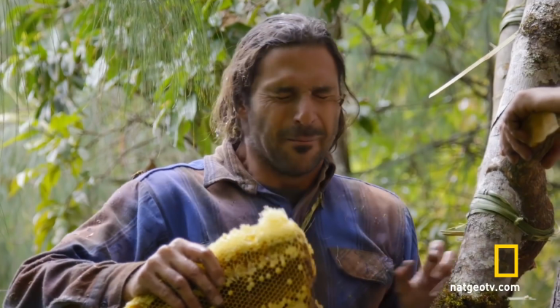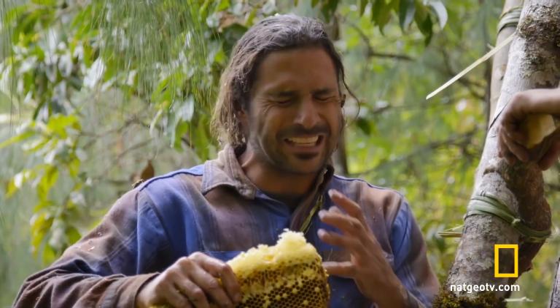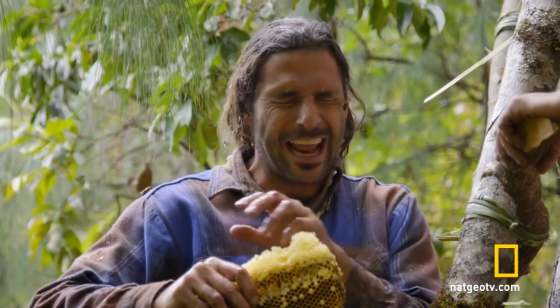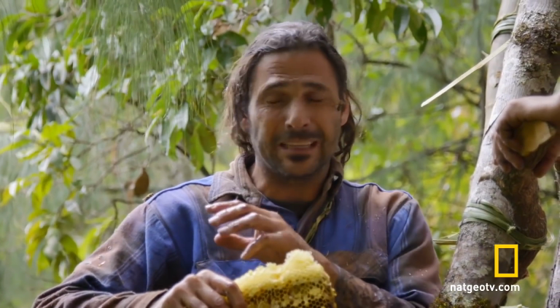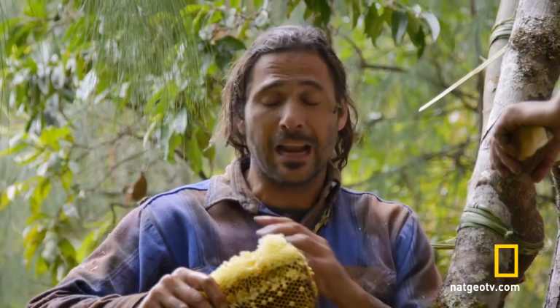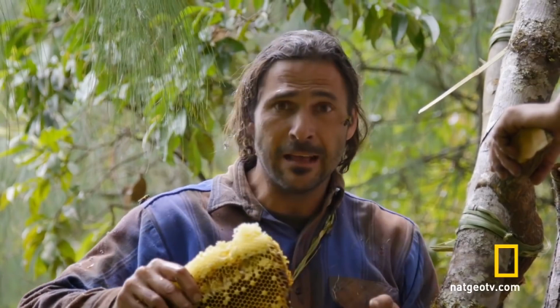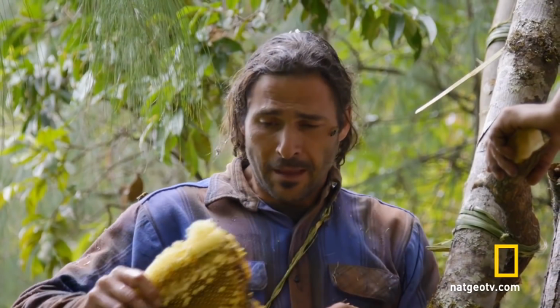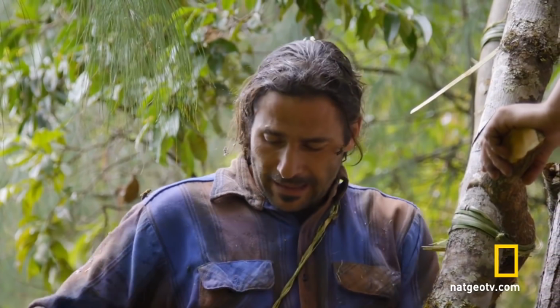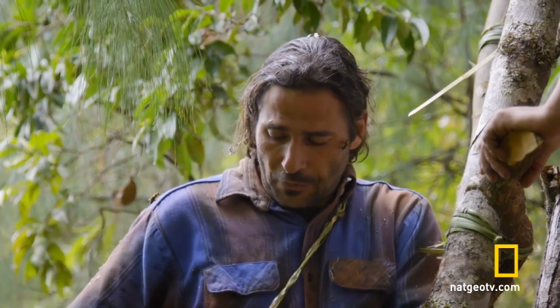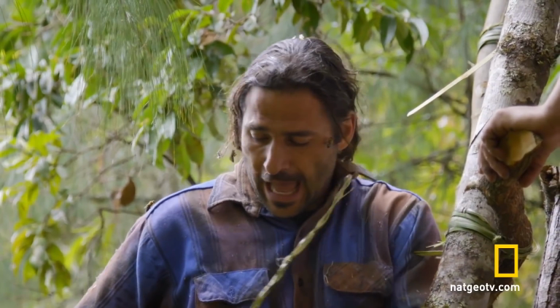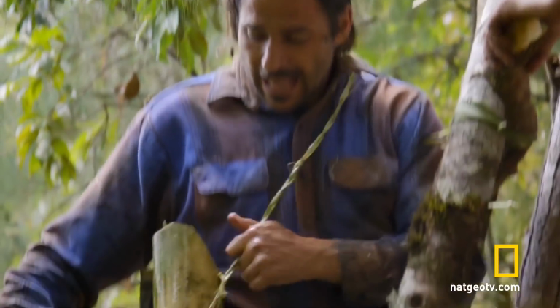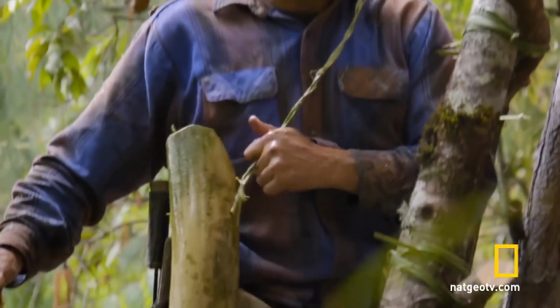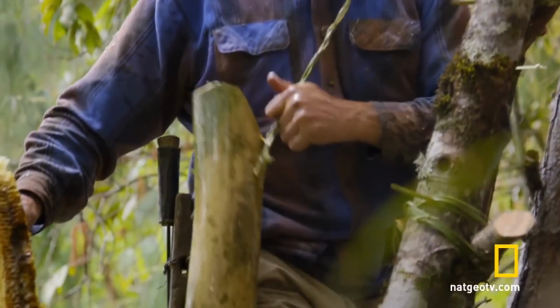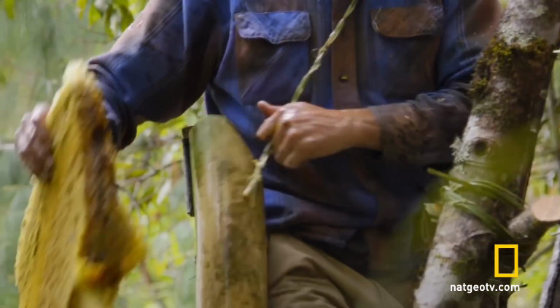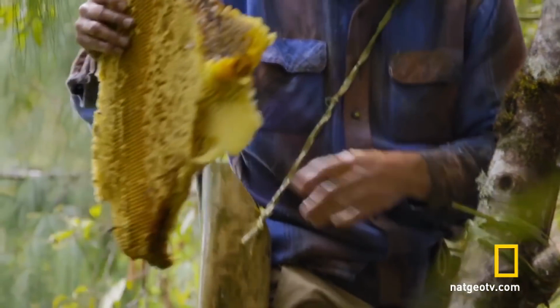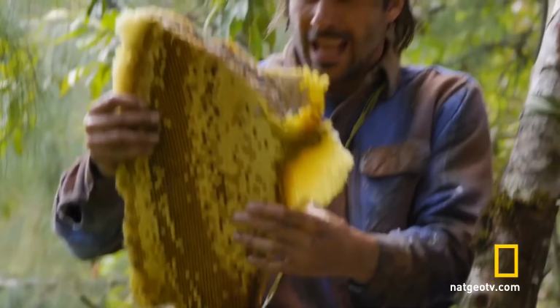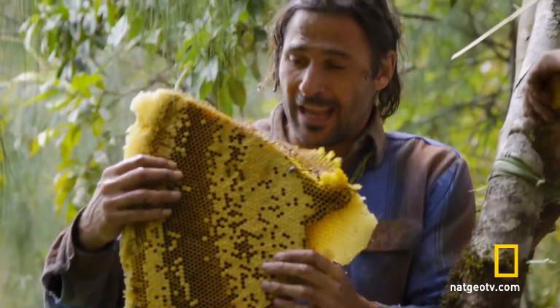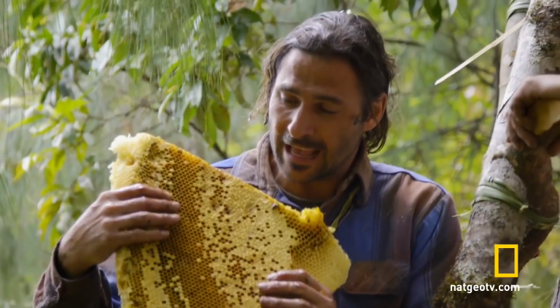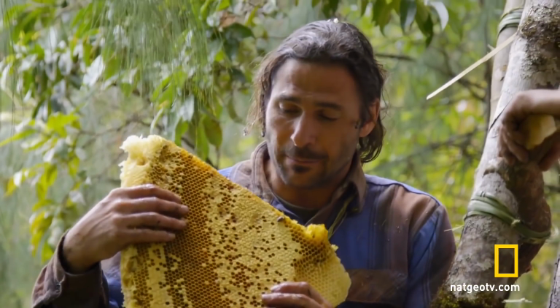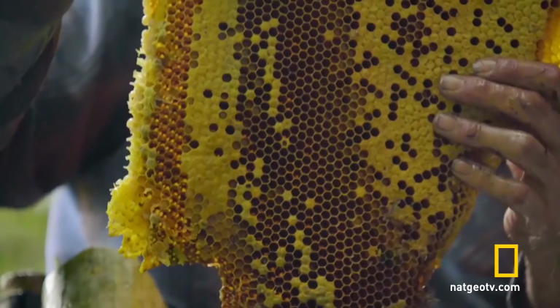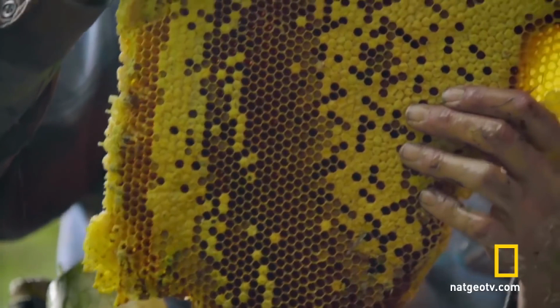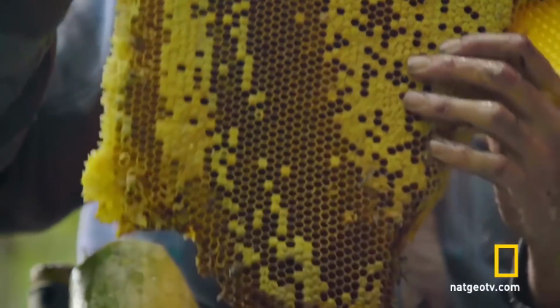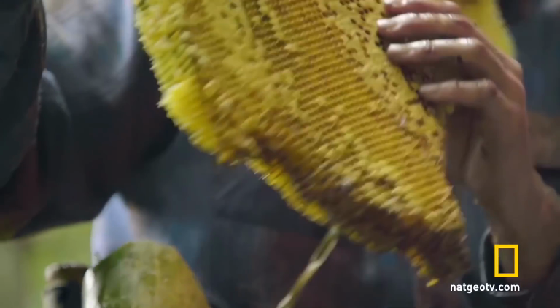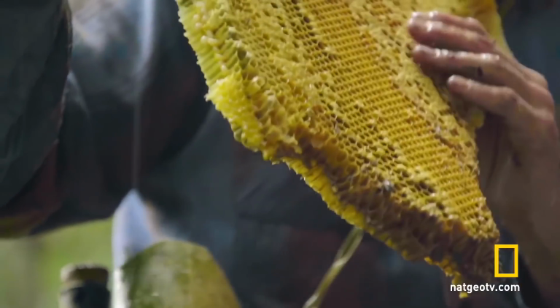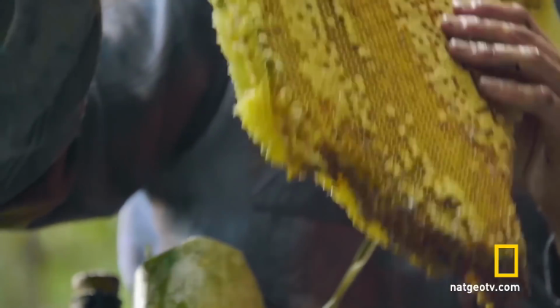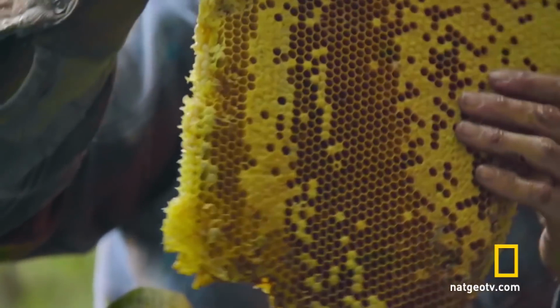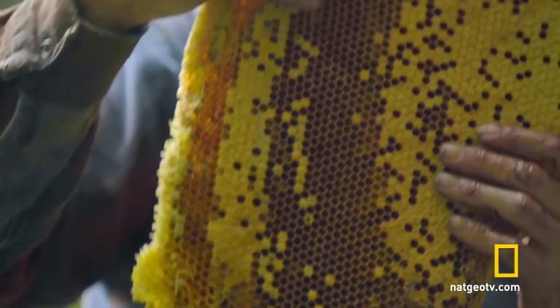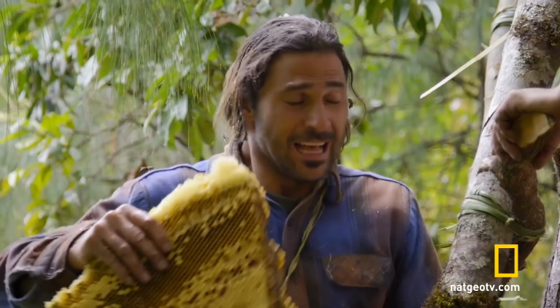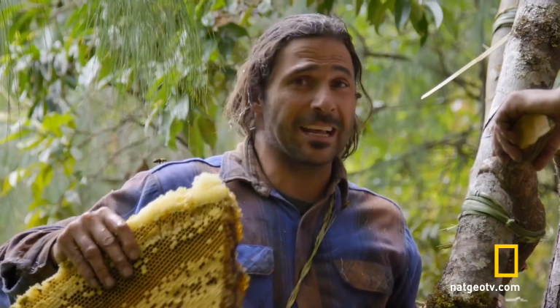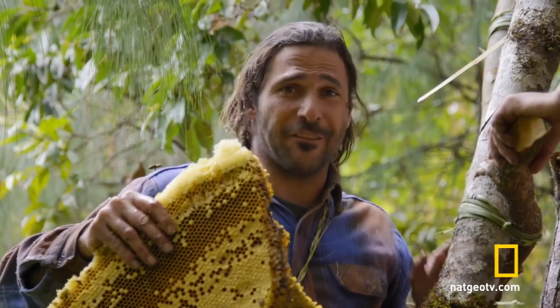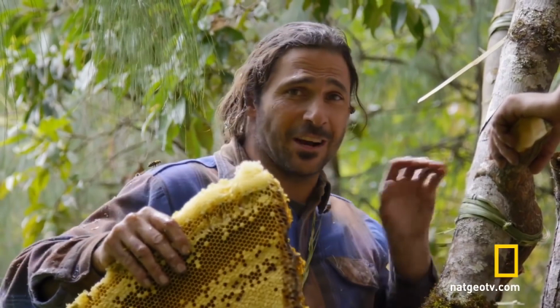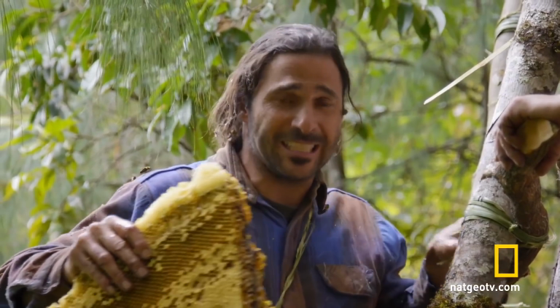My hands just ache from being stung, but this whole thing is just solid honey. And this — the bottom part of the comb — is wax and pupa. None of this stuff is going to go to waste.